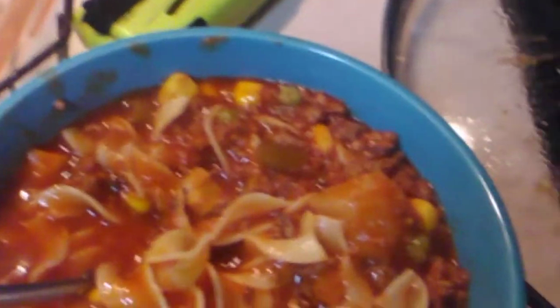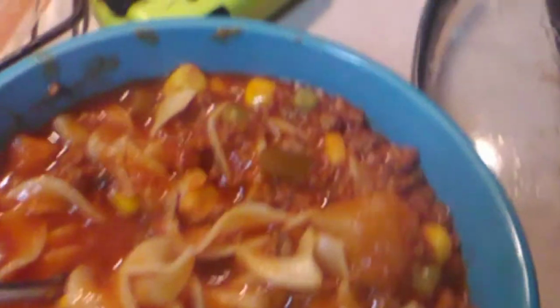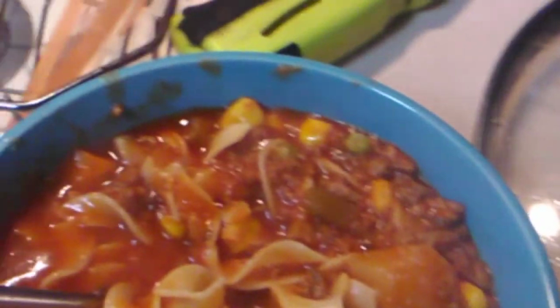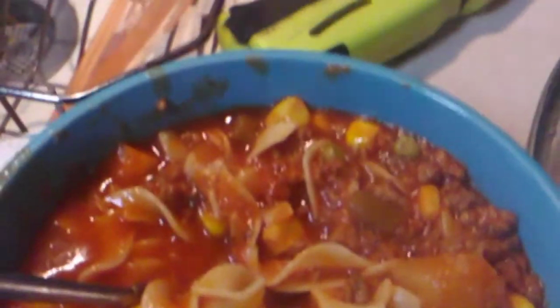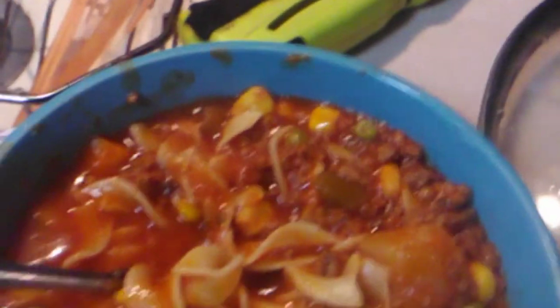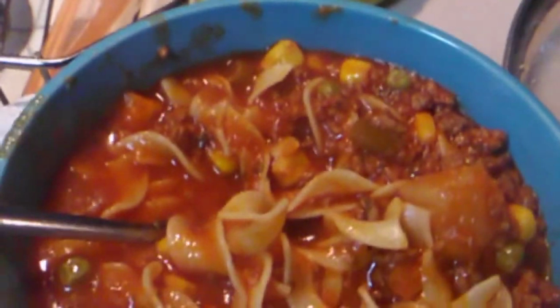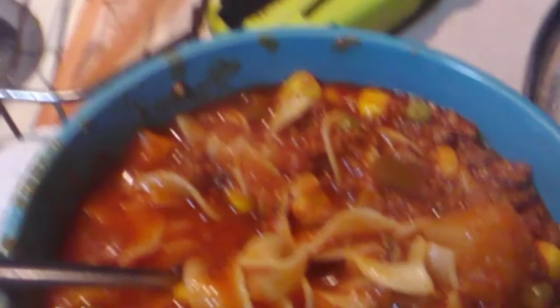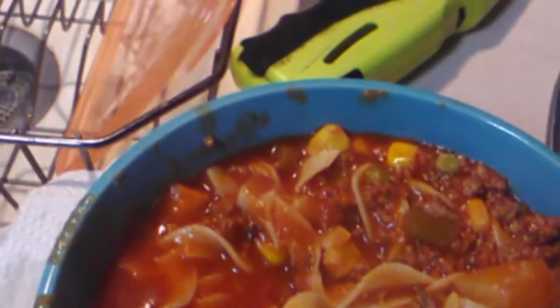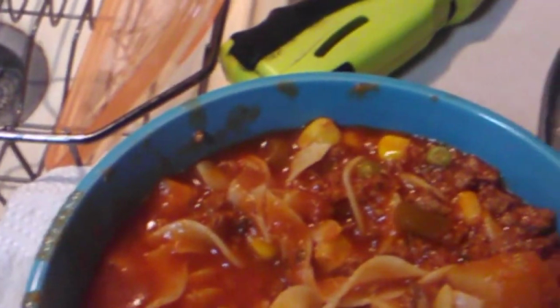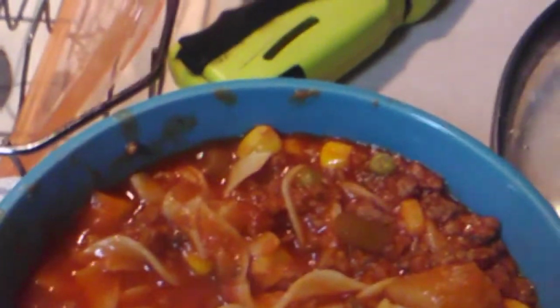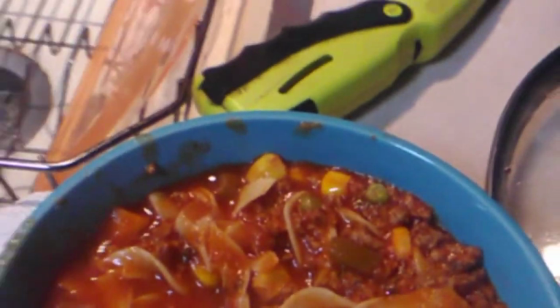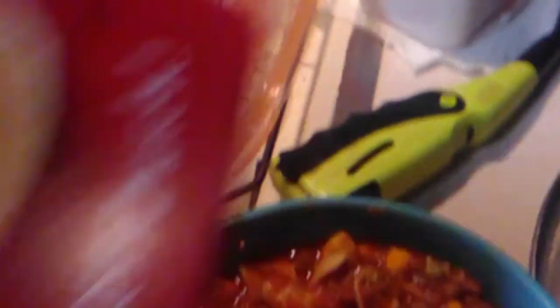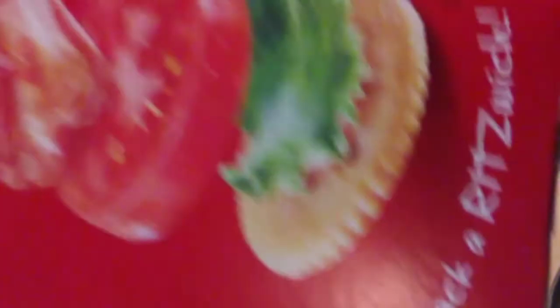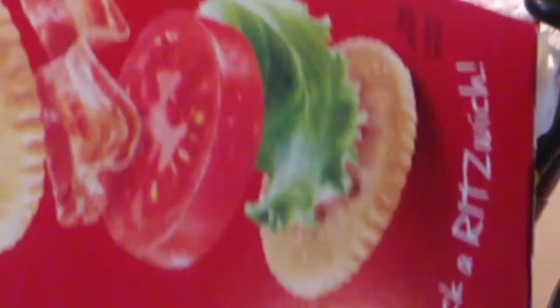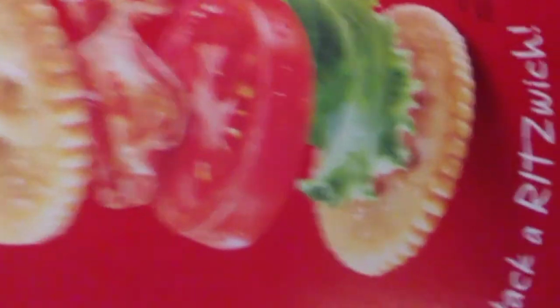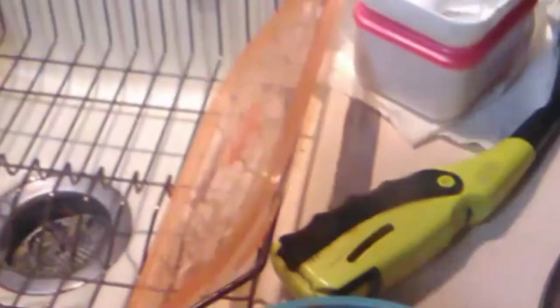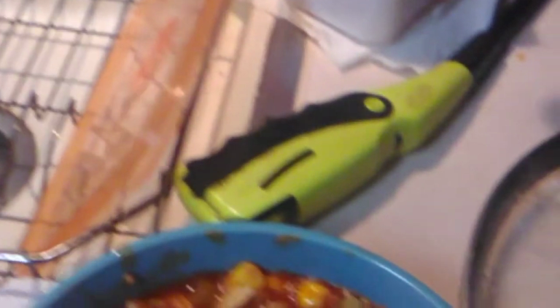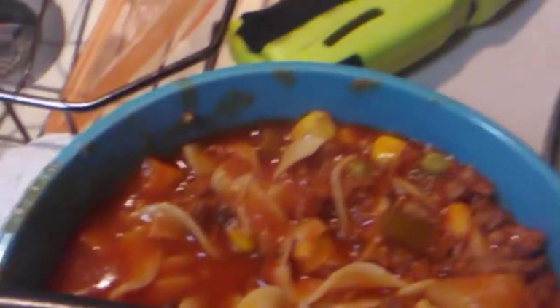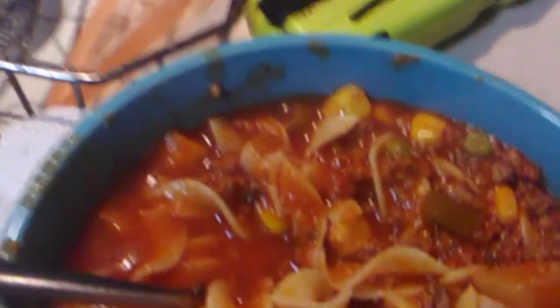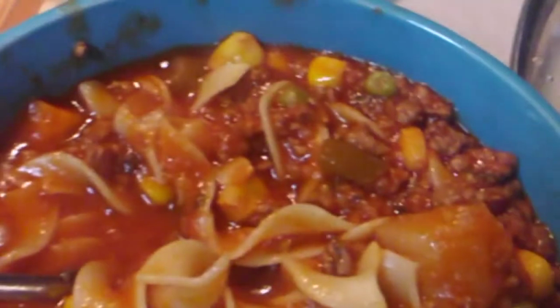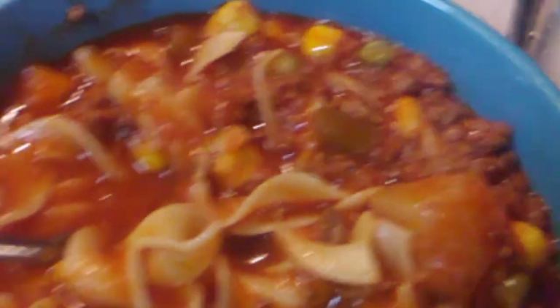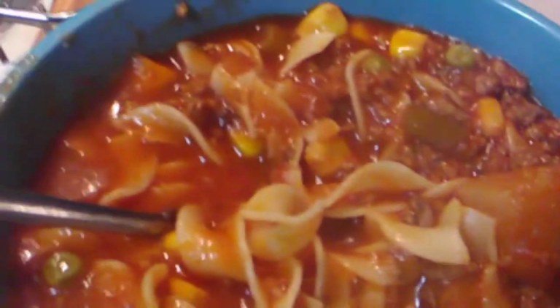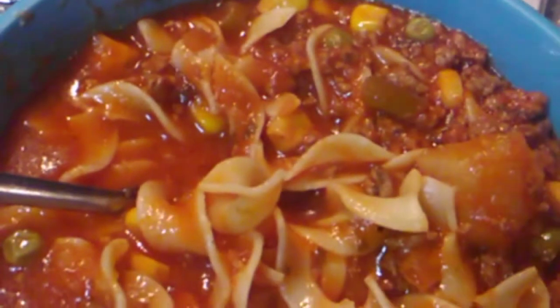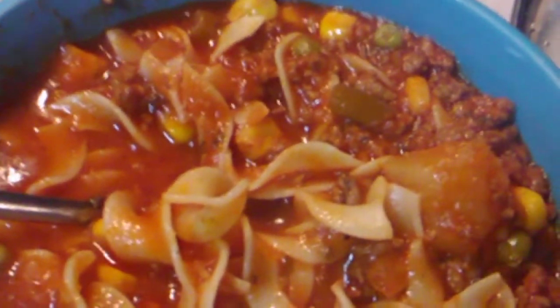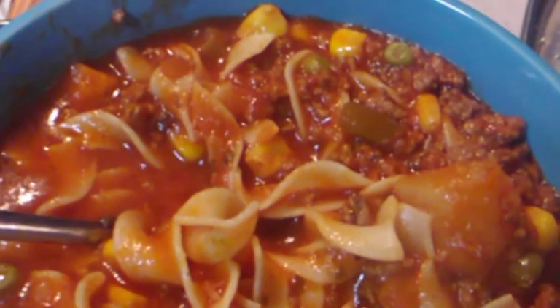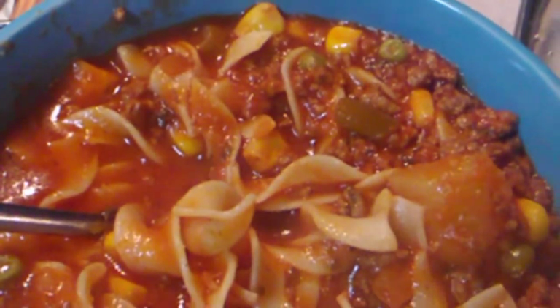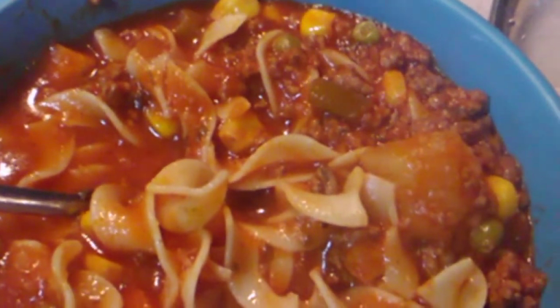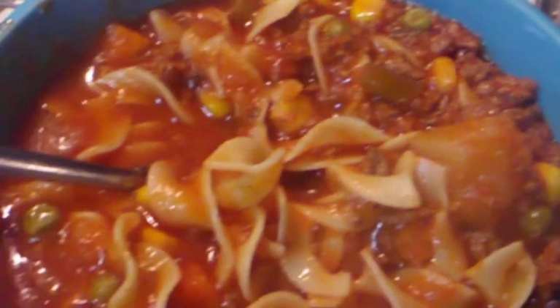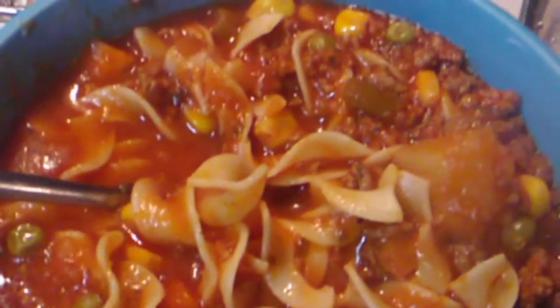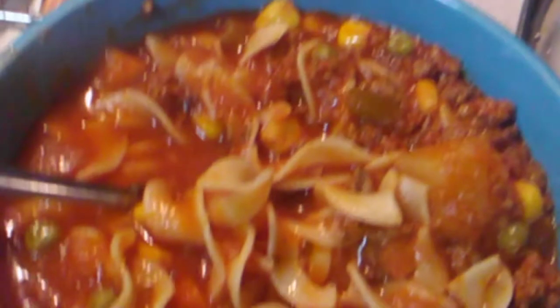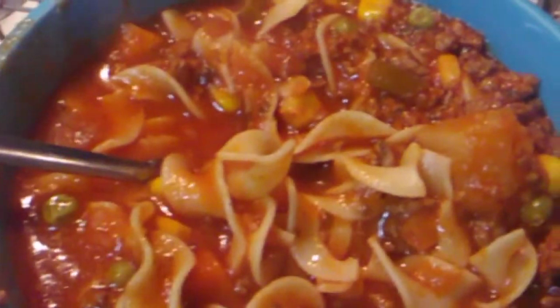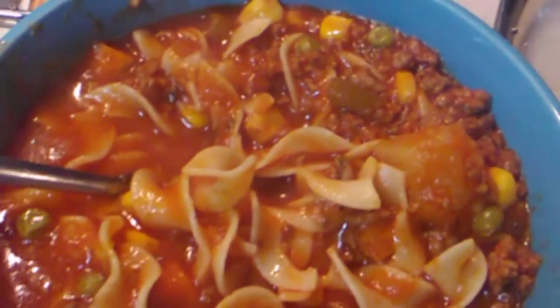I'm going to put some grated cheddar cheese on it and drop me a few crackers. I tasted it, y'all — it is really good. Alright, take care.